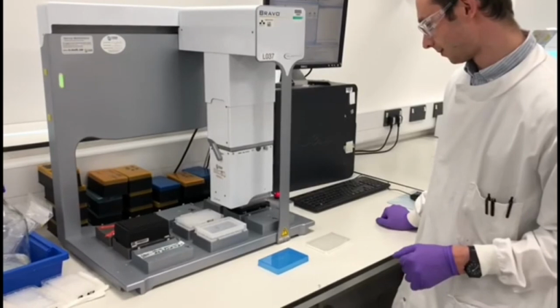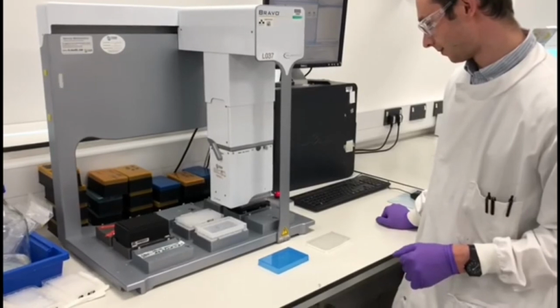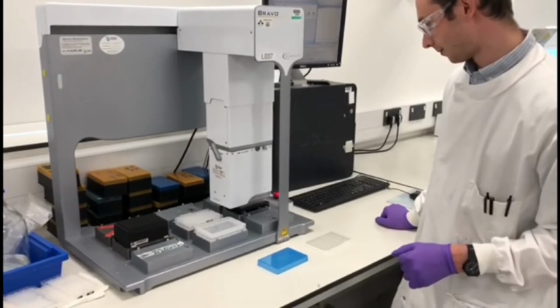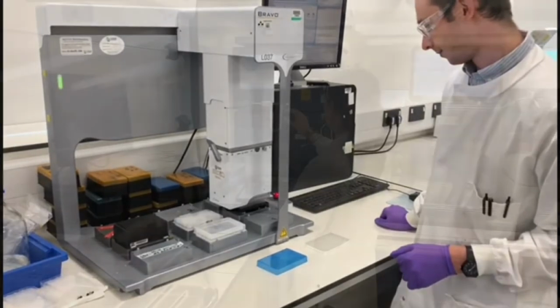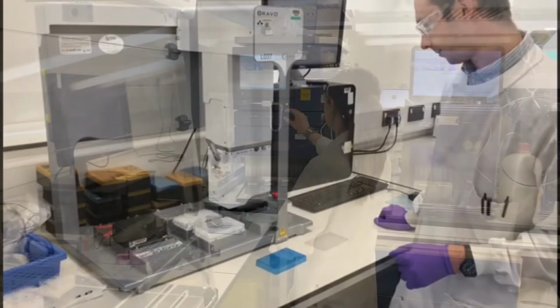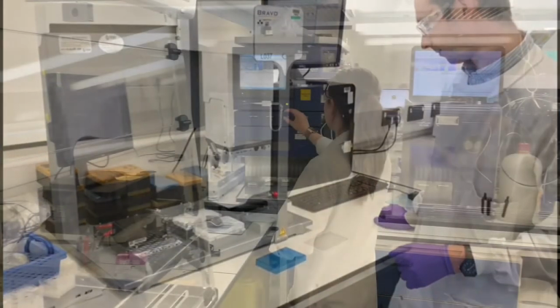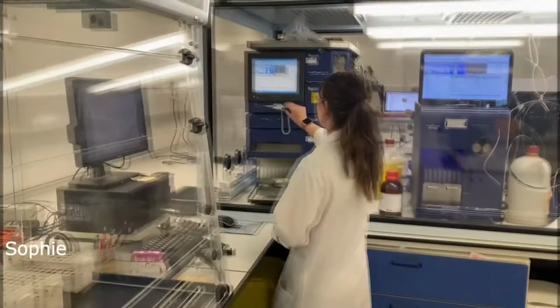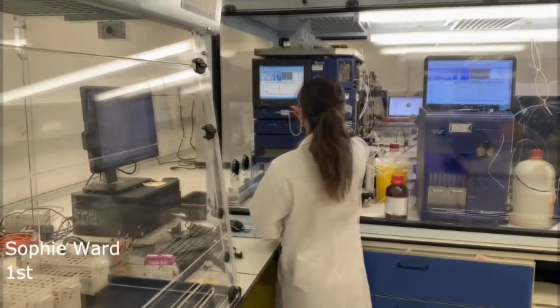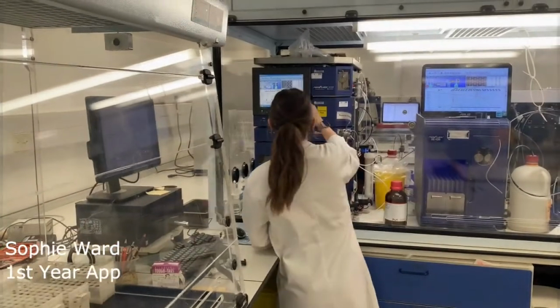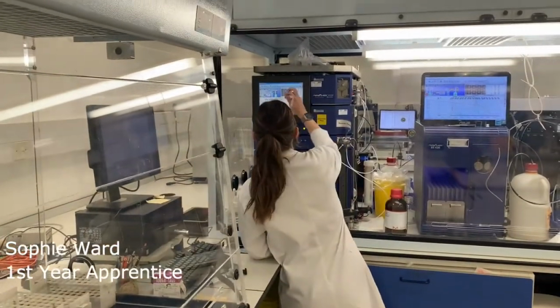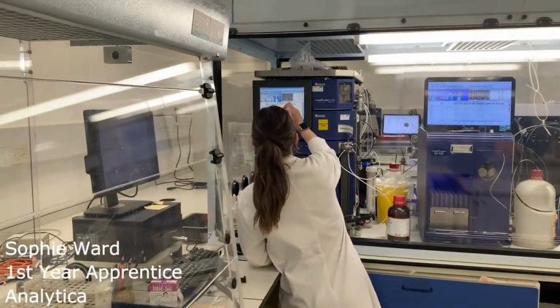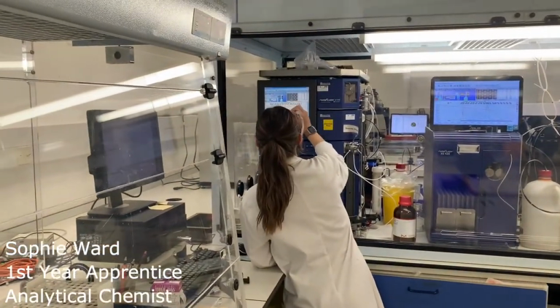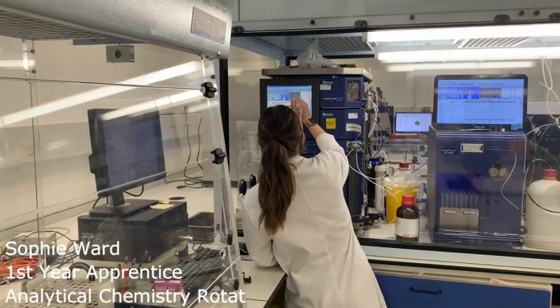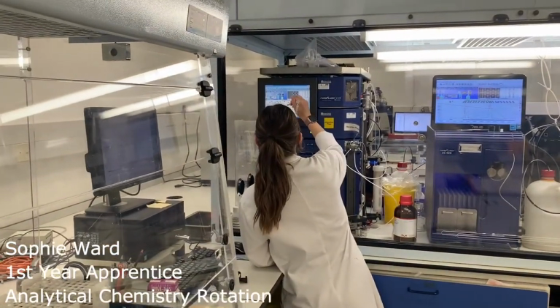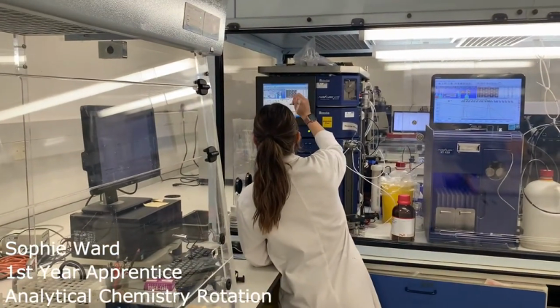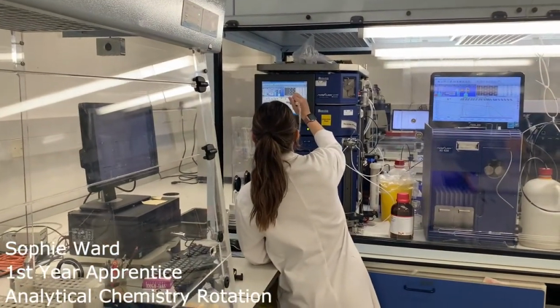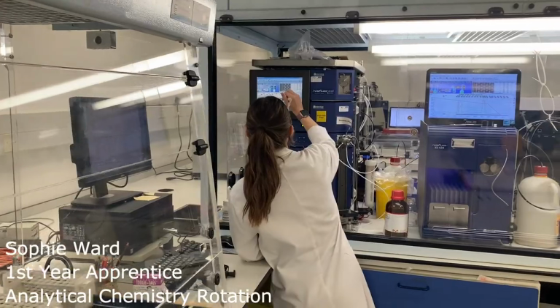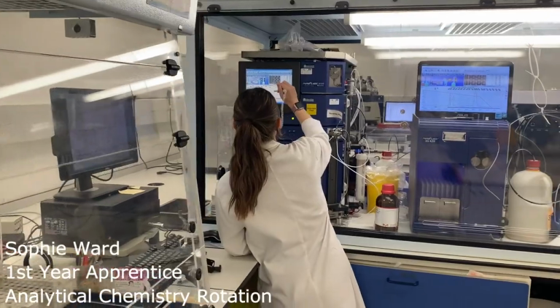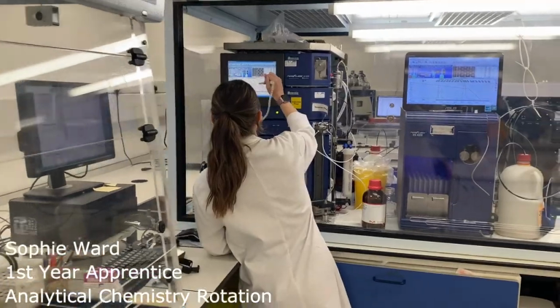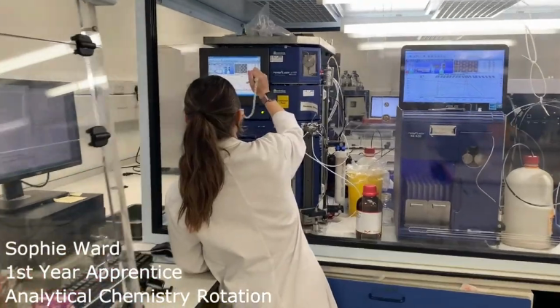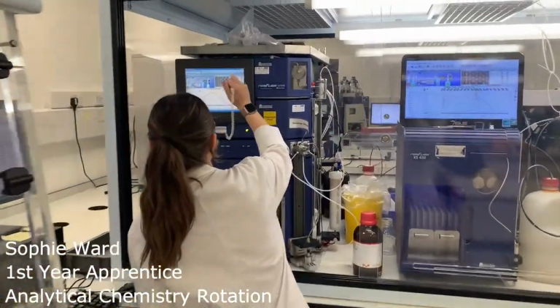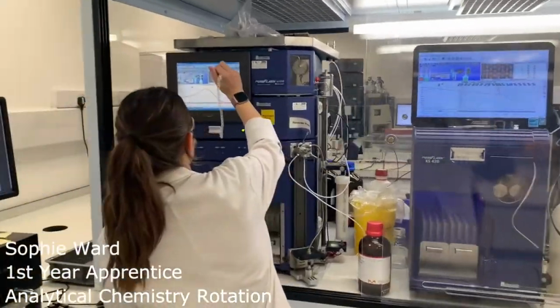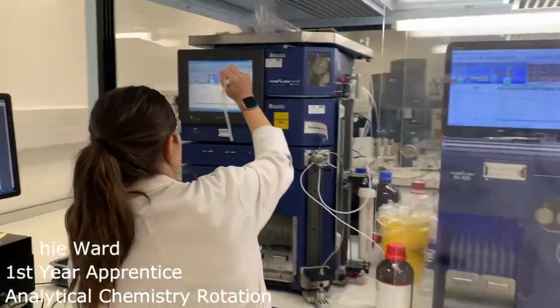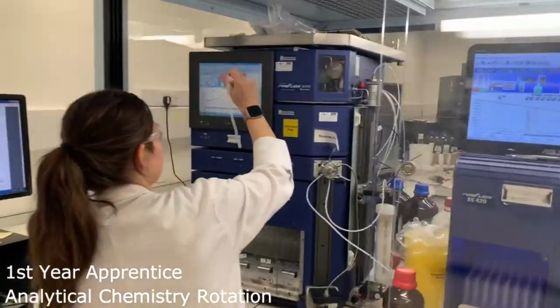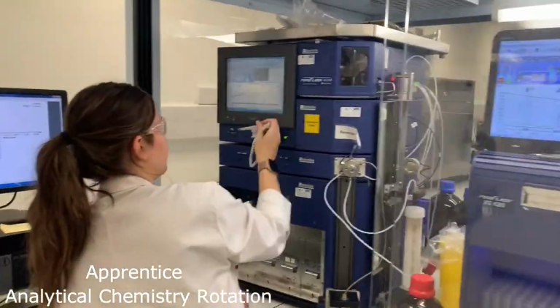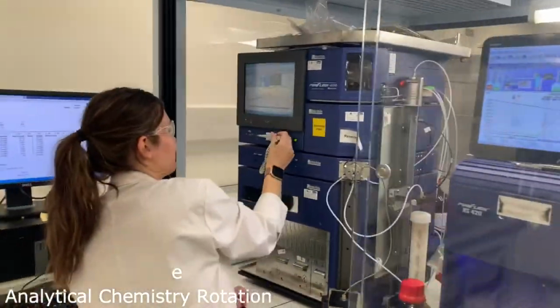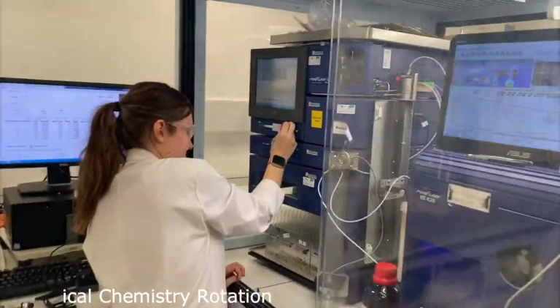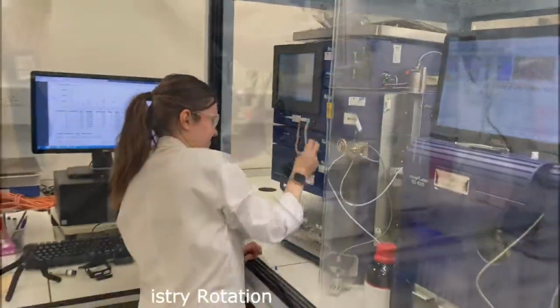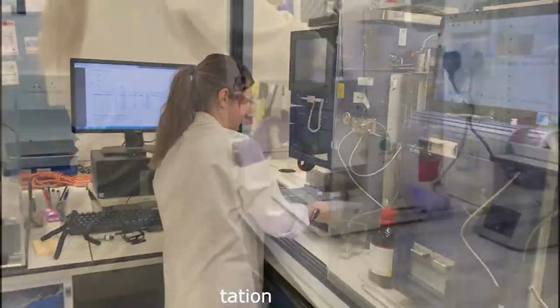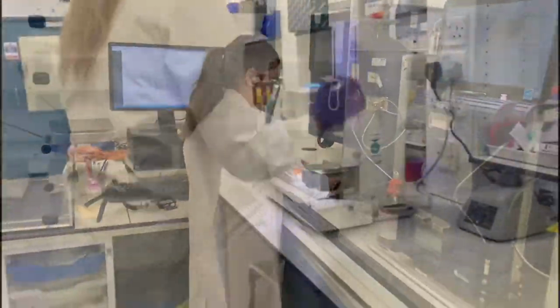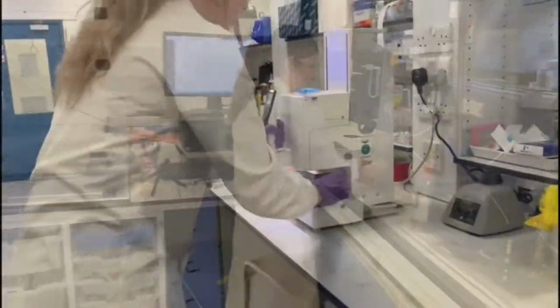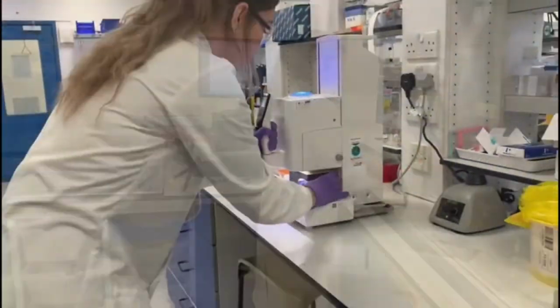I have only been at Charles River for a short time but I have already learned so much. Beginning my rotation in analytics has allowed me to learn fundamental analytical and chemistry techniques that I will use throughout my apprenticeship.